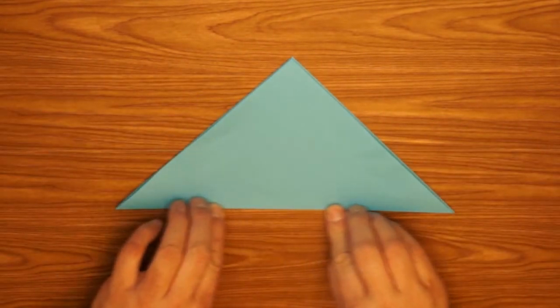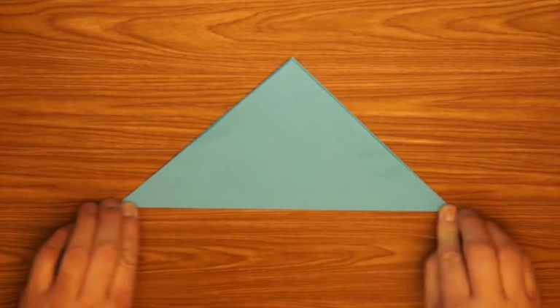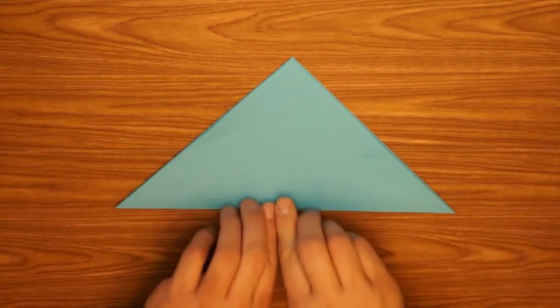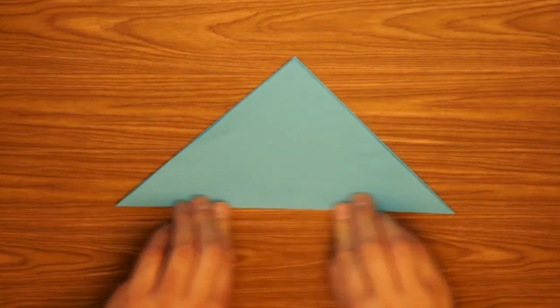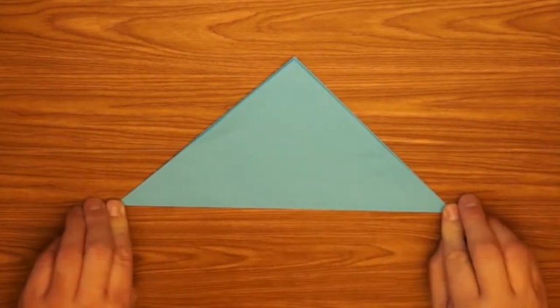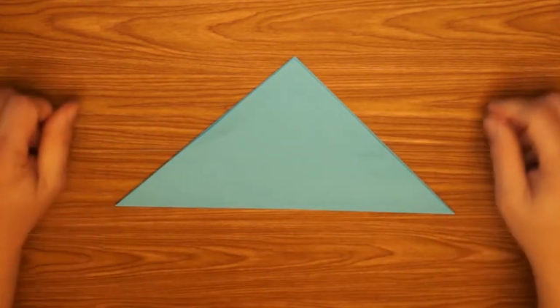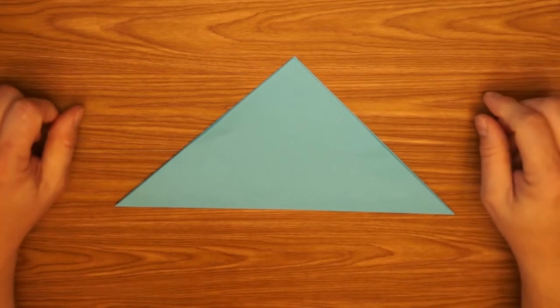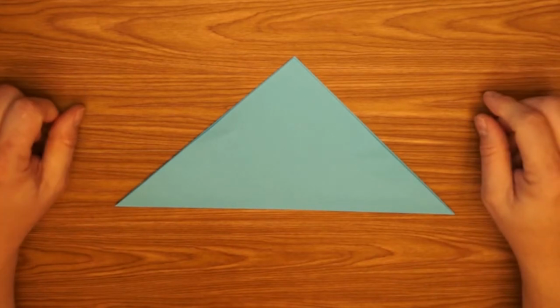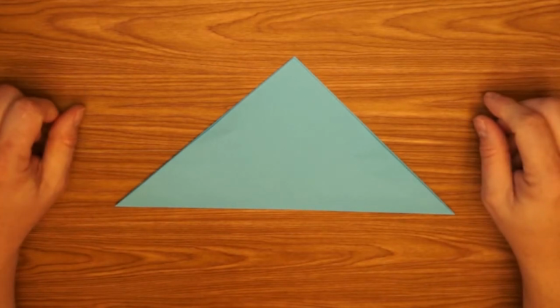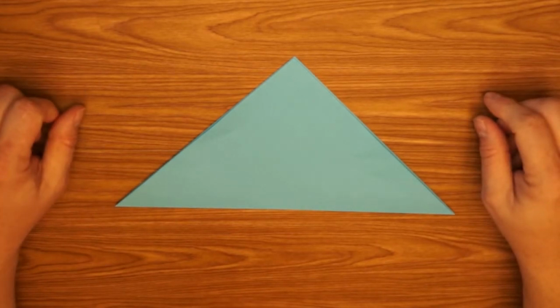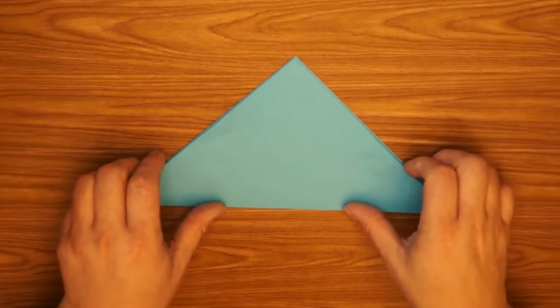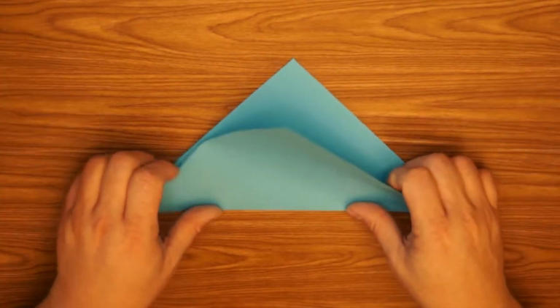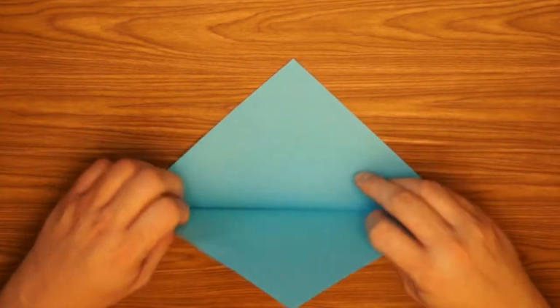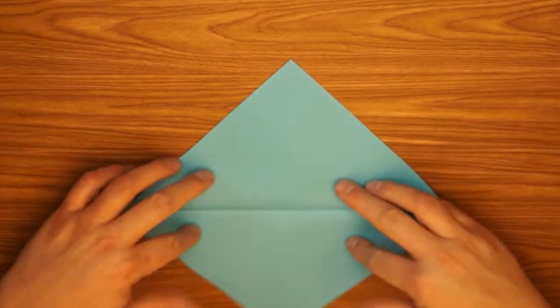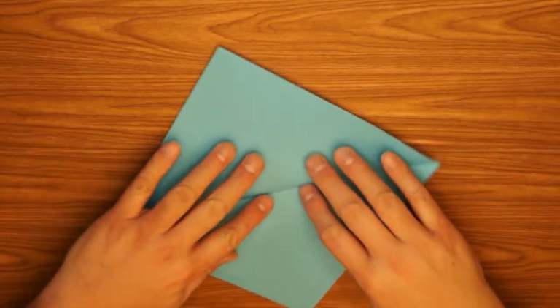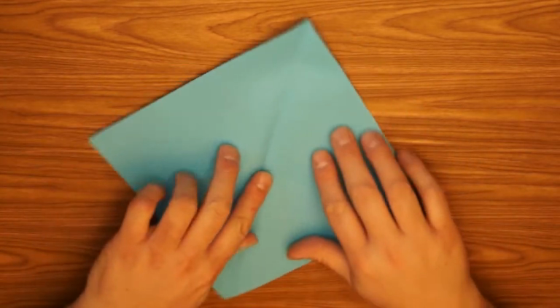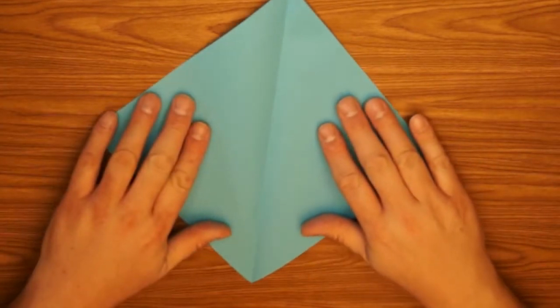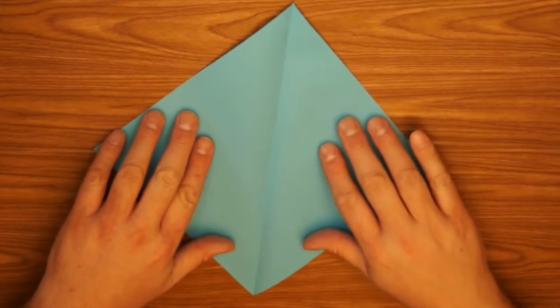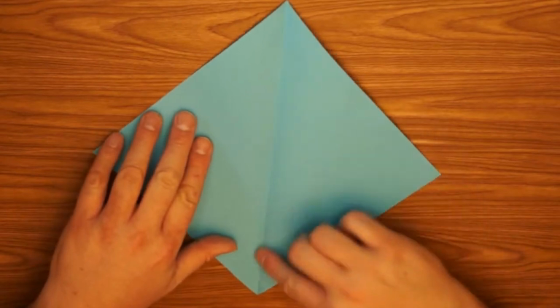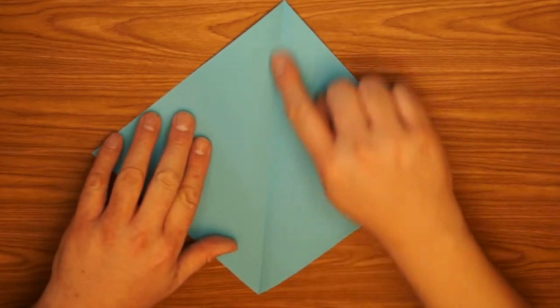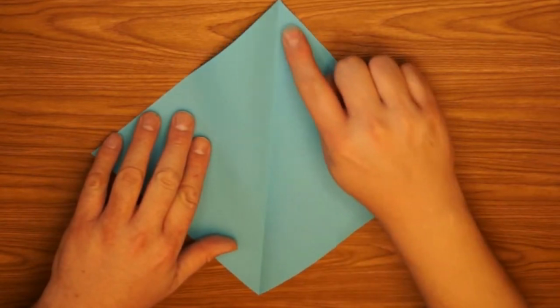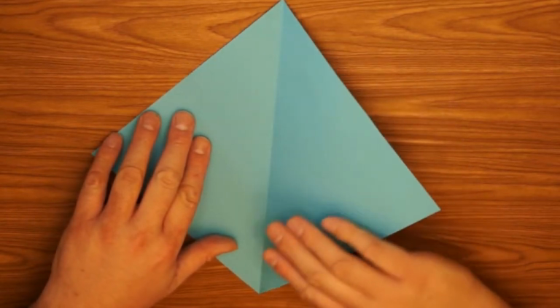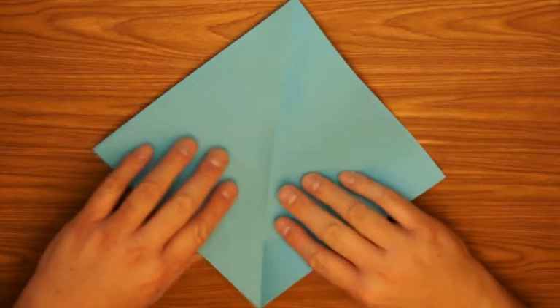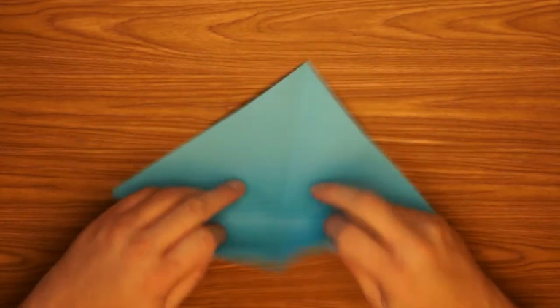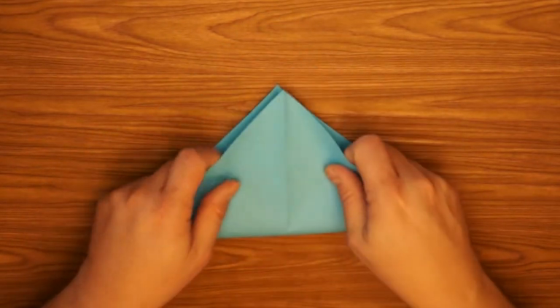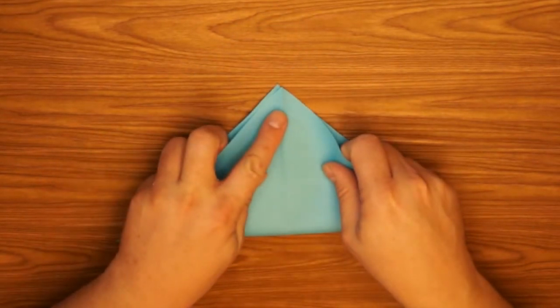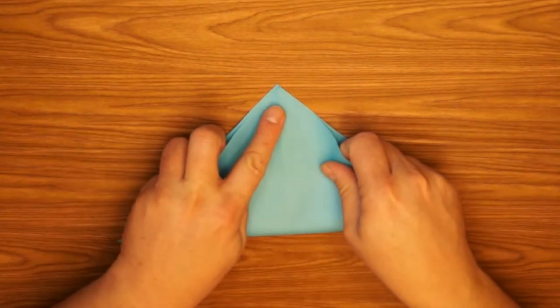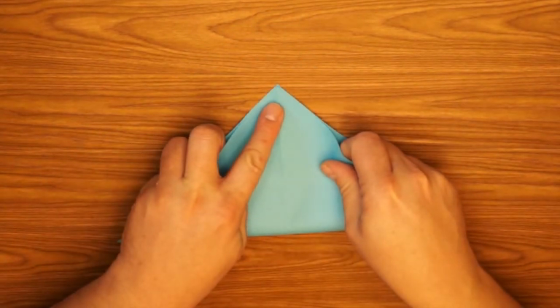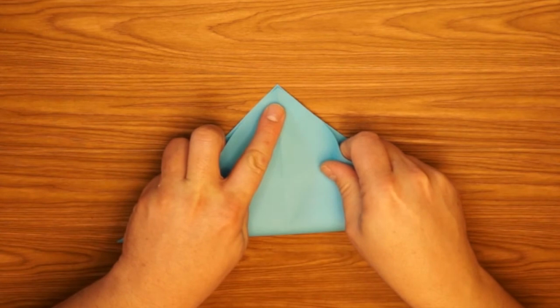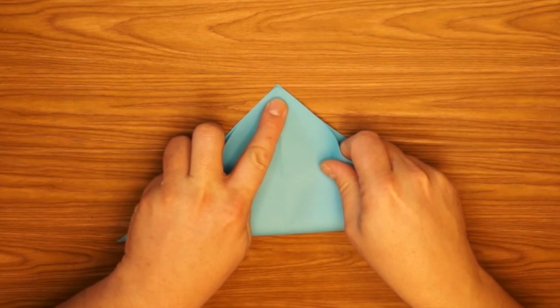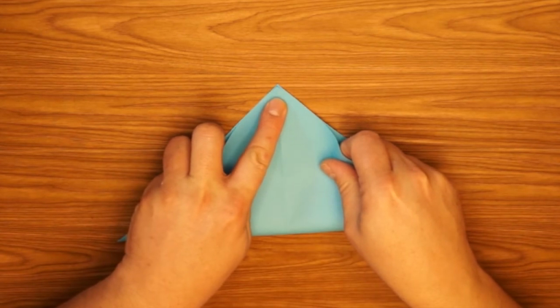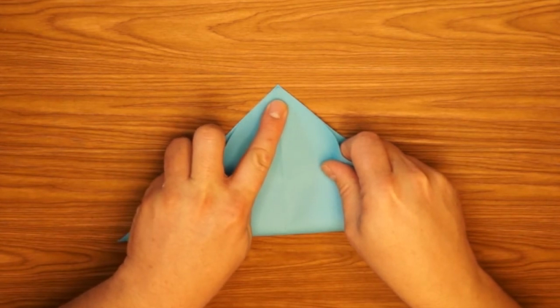Press down good on your folds. Open it up, turn it so that the crease is vertical, fold the bottom to the top, and line up the edges as best you can.